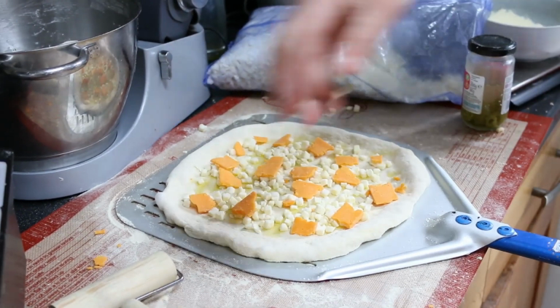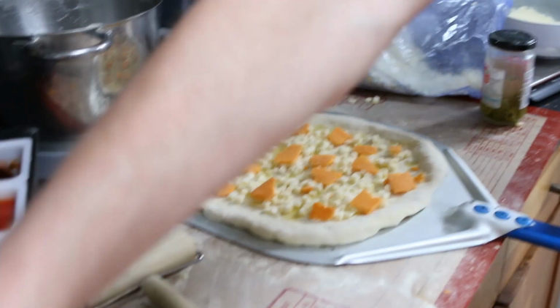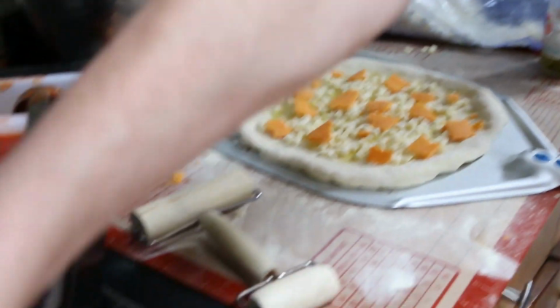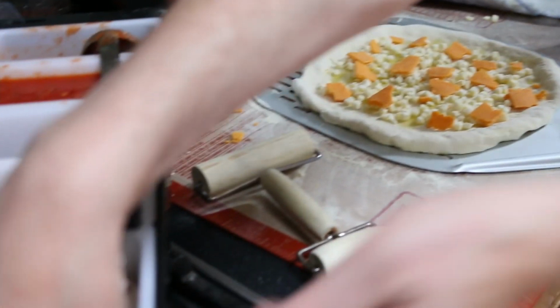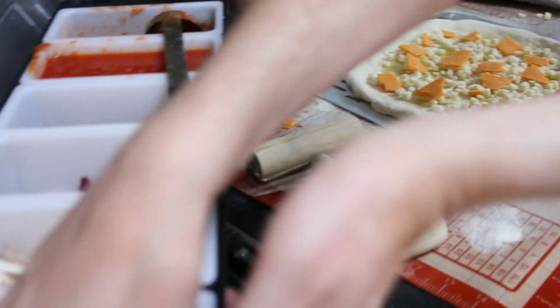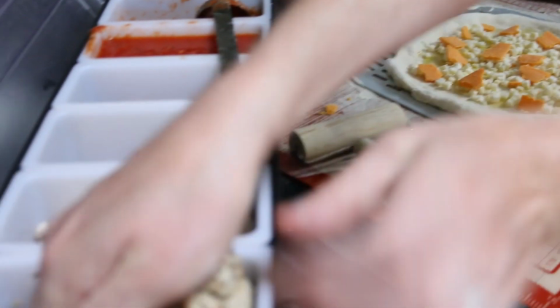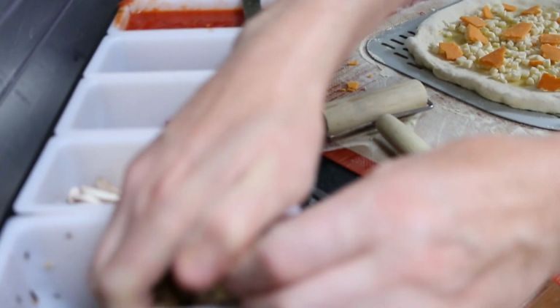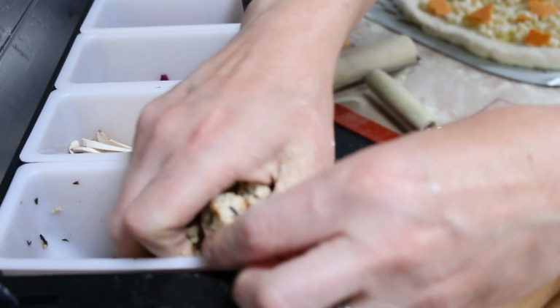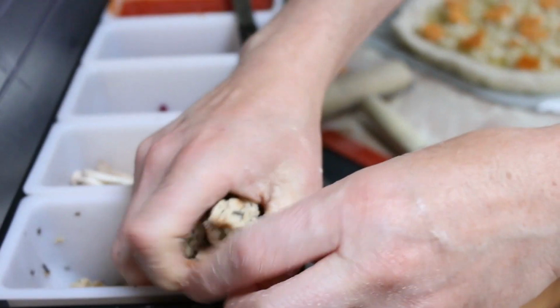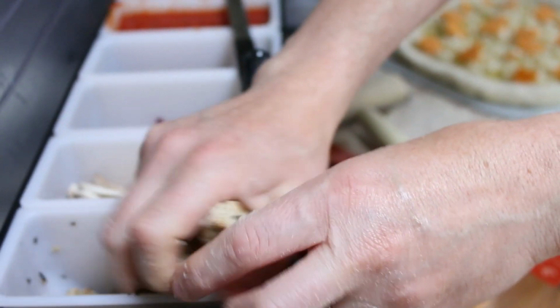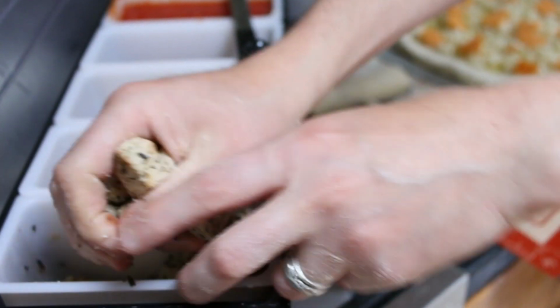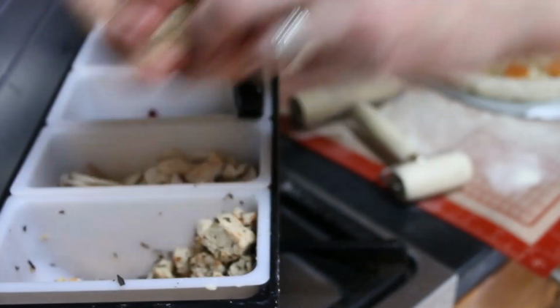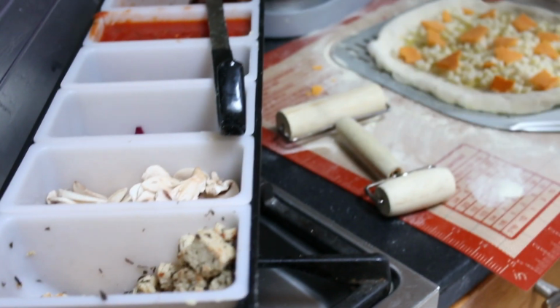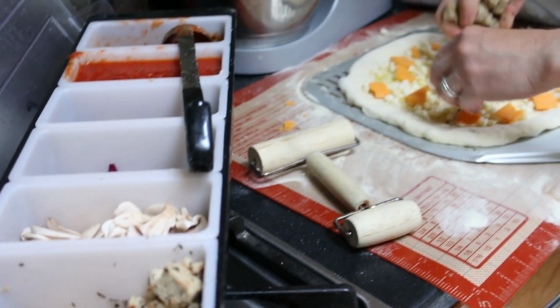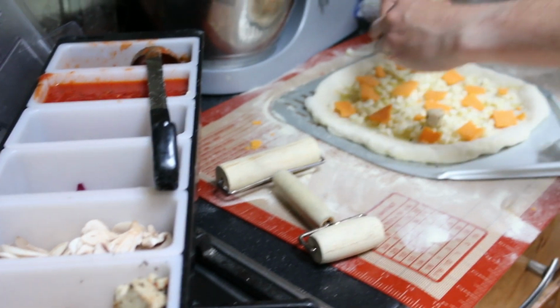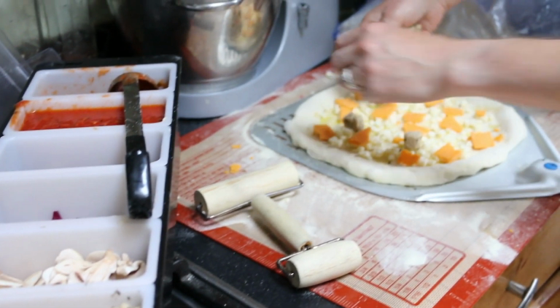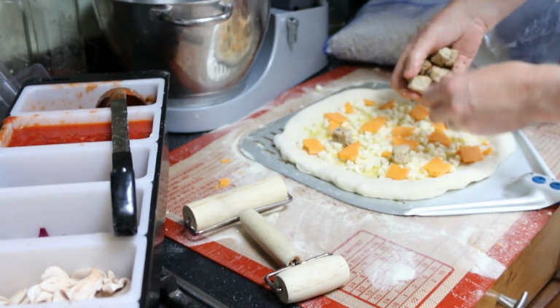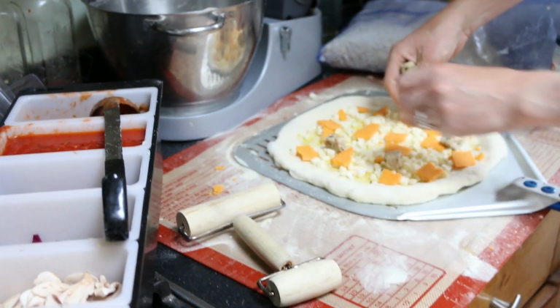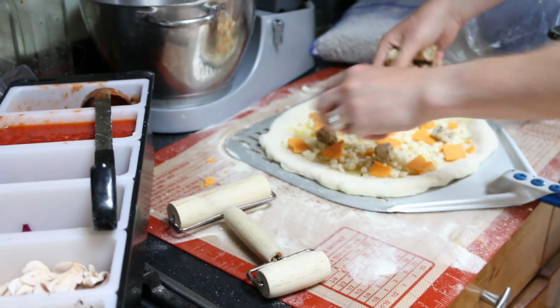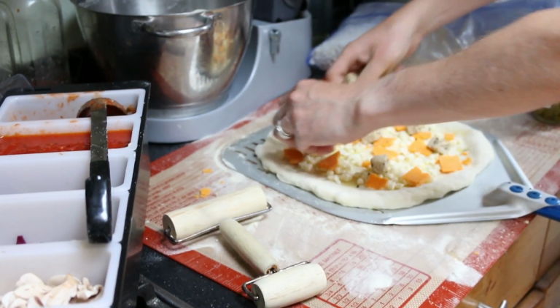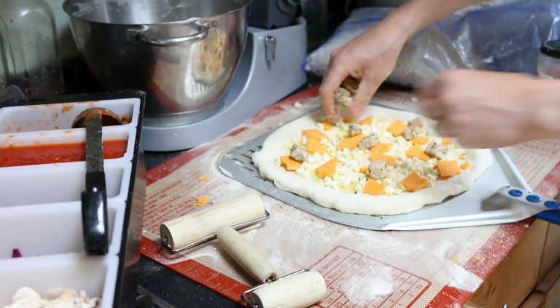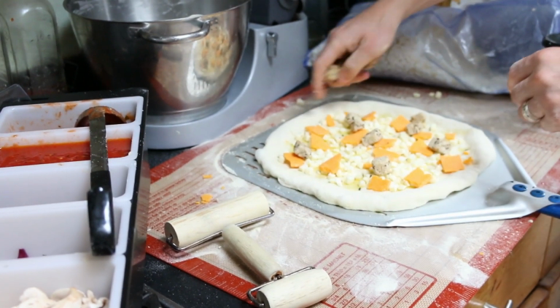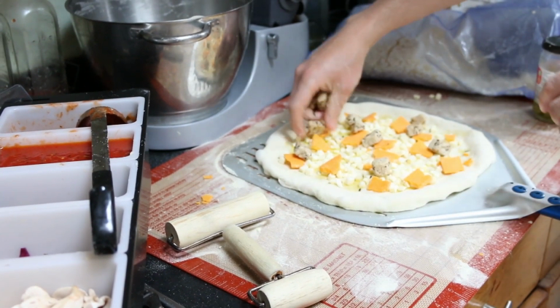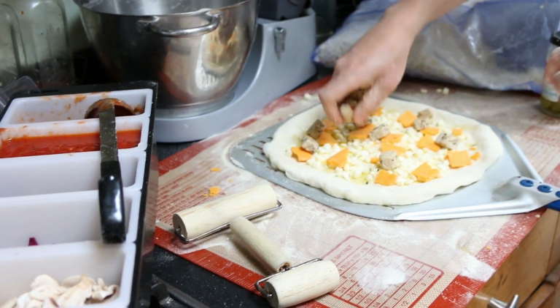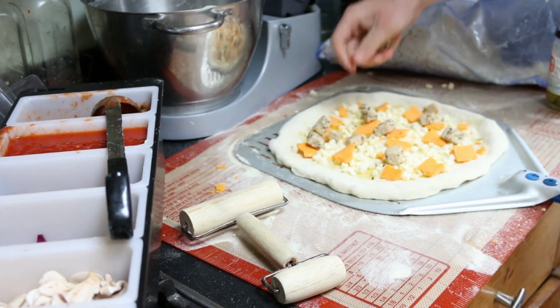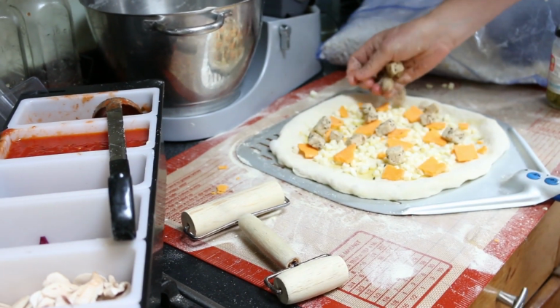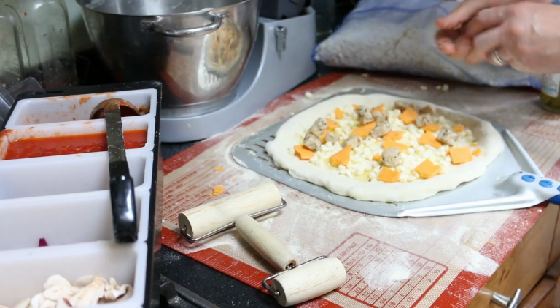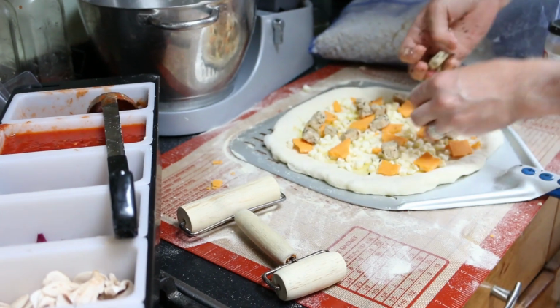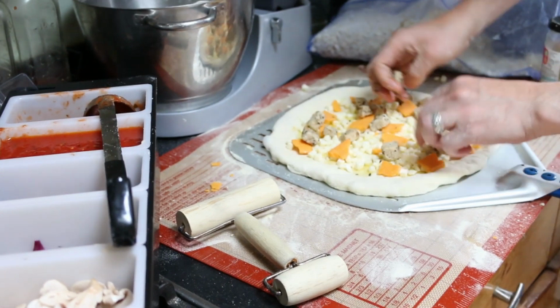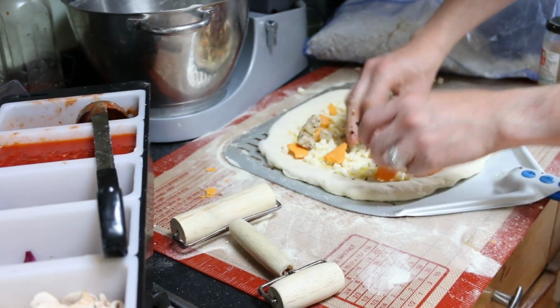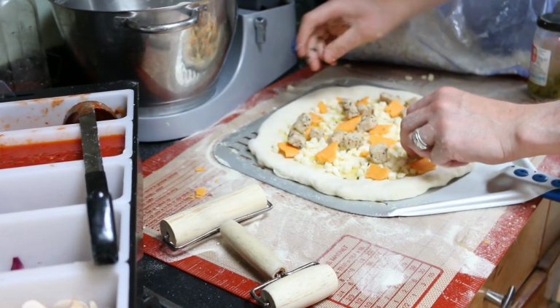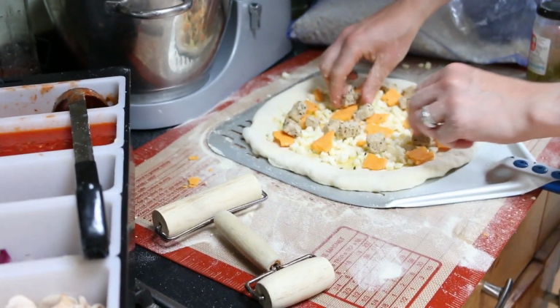We're also going to put some roasted corn on here, which has just been roasted in a frying pan with thyme and olive oil. That's it really — that's all we're putting on it. That's our pizza done.